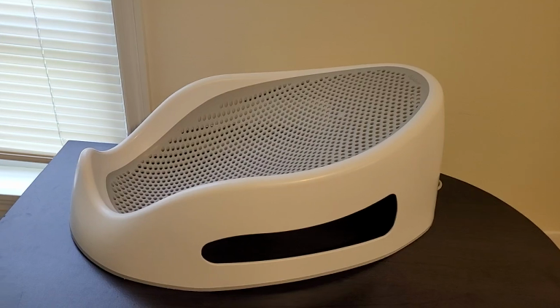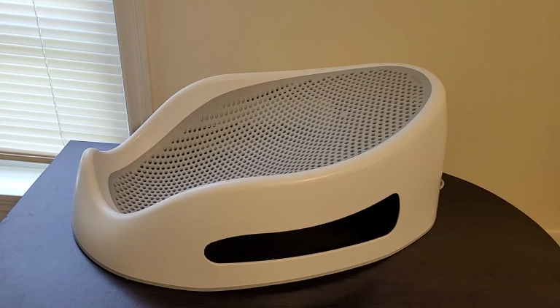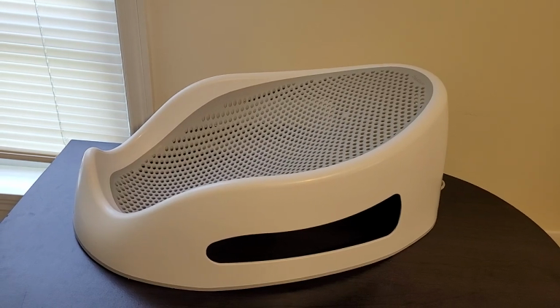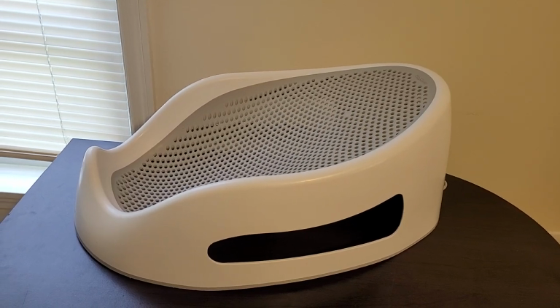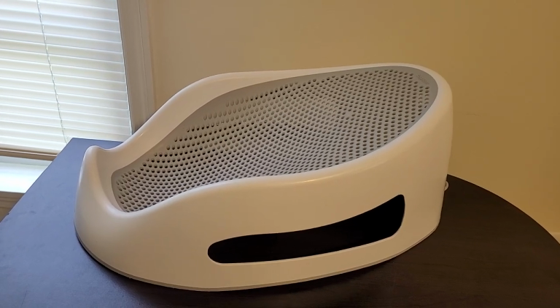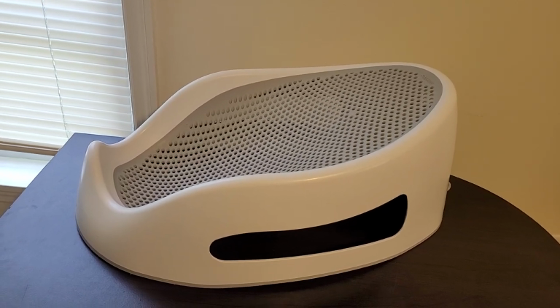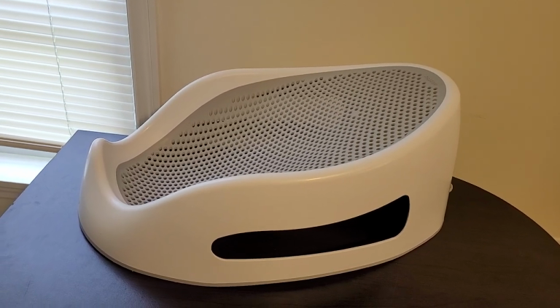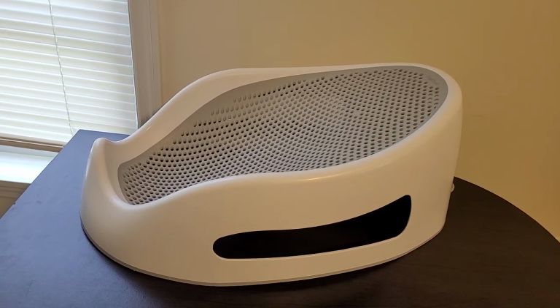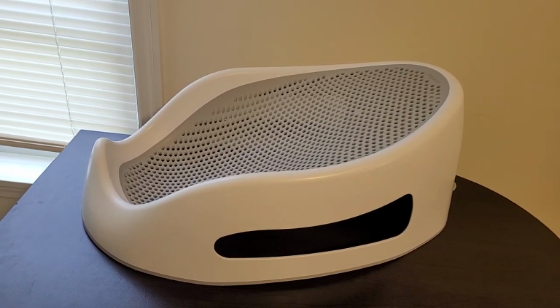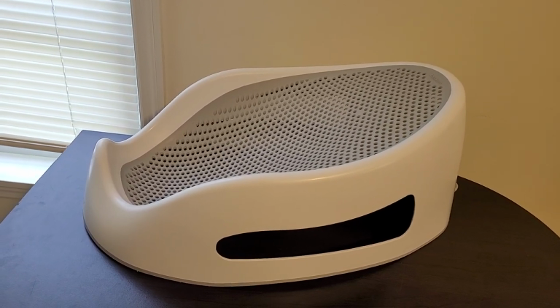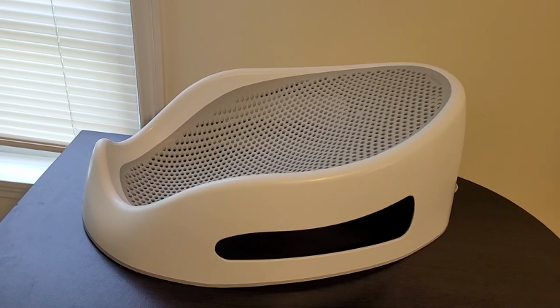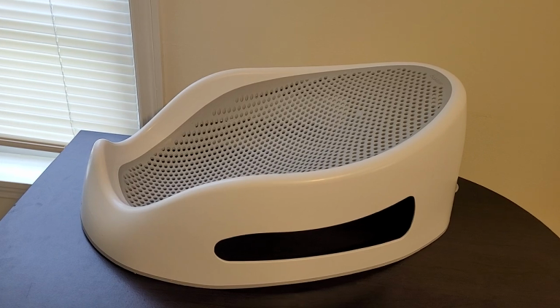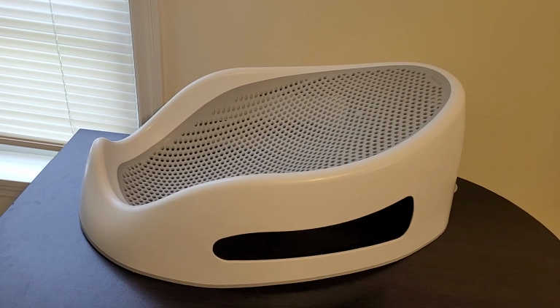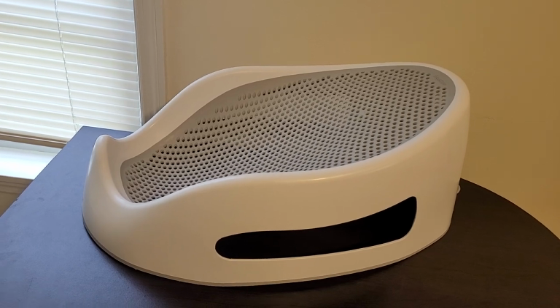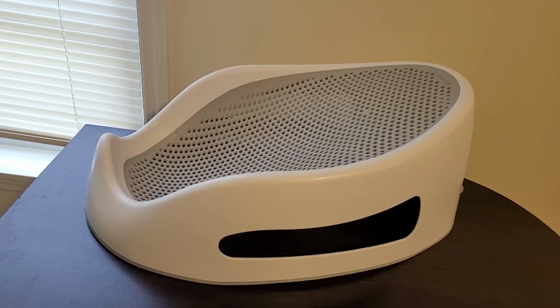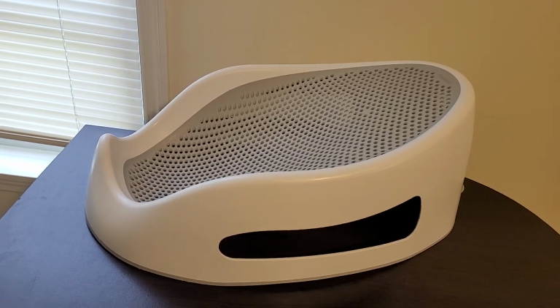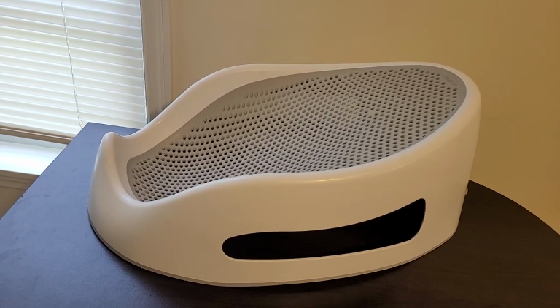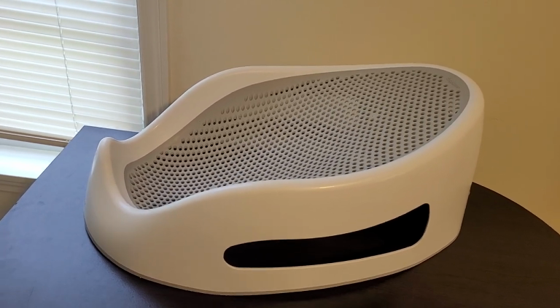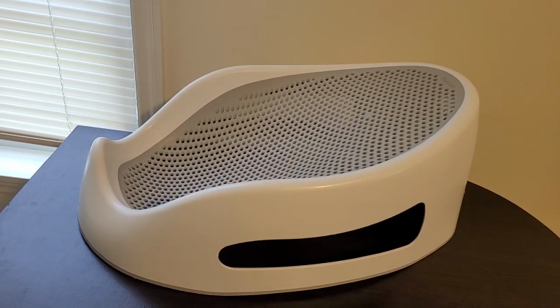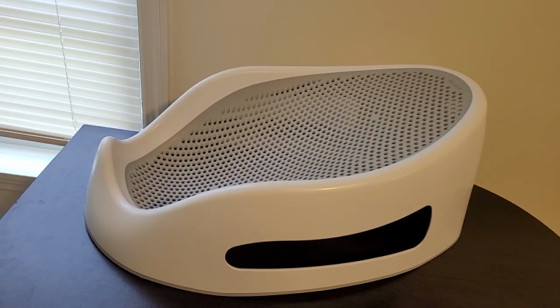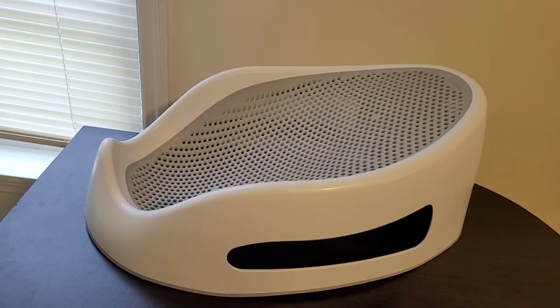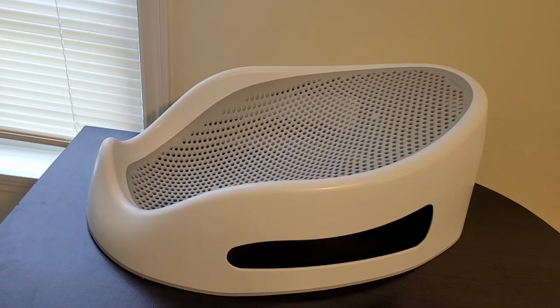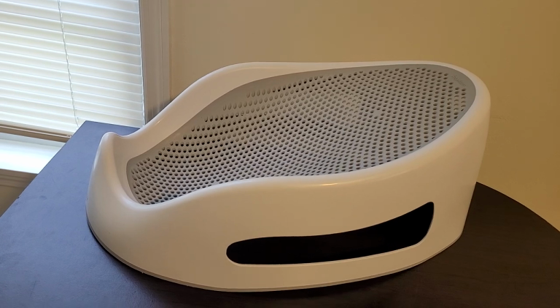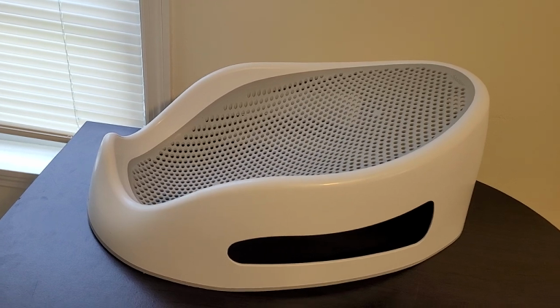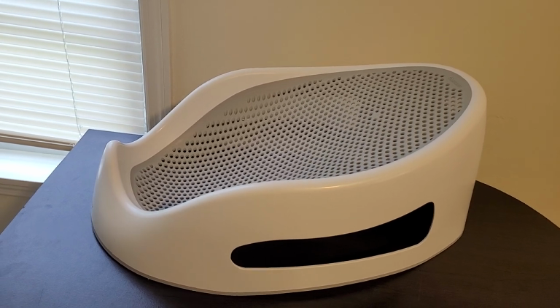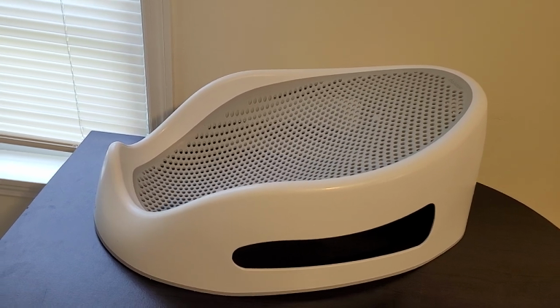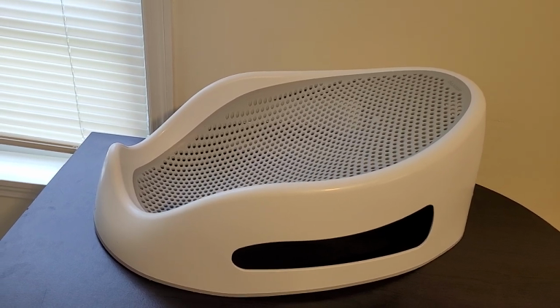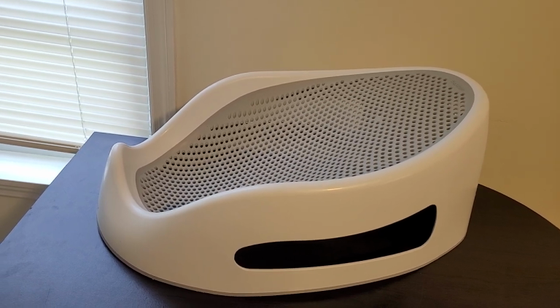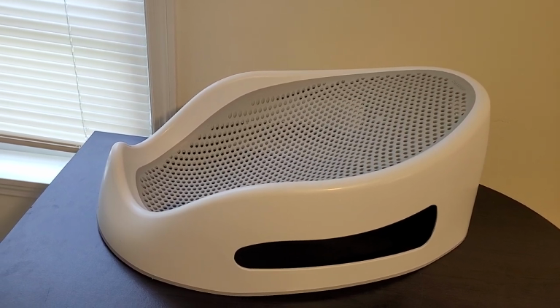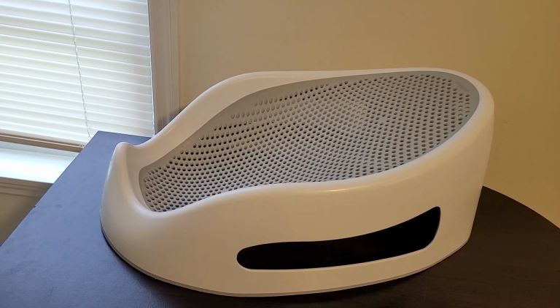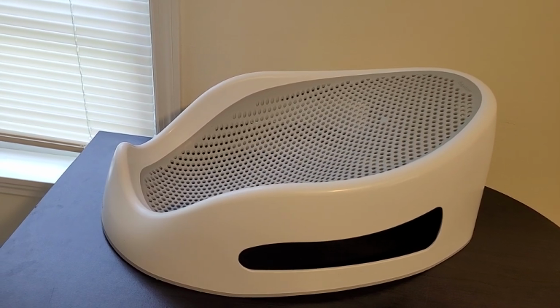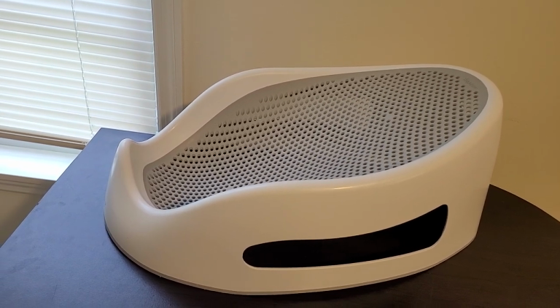This is the Angel Care Baby Bath Support, and this is what I personally use to bathe my child. She is seven months old and I feel very comfortable bathing her in this. I feel that she's very secure.